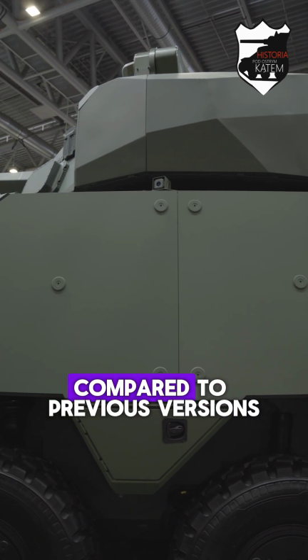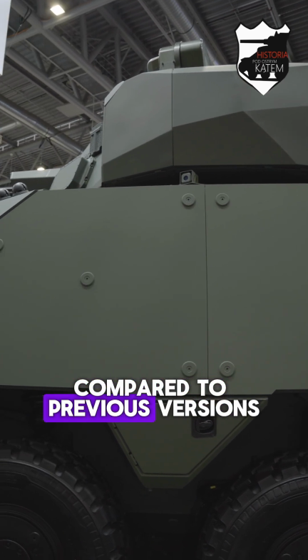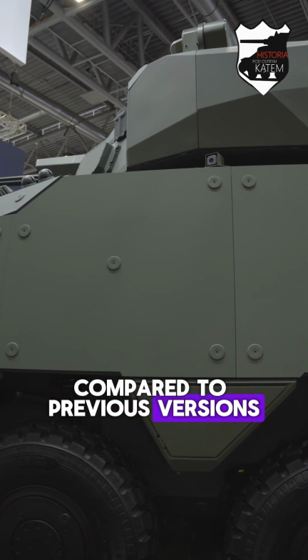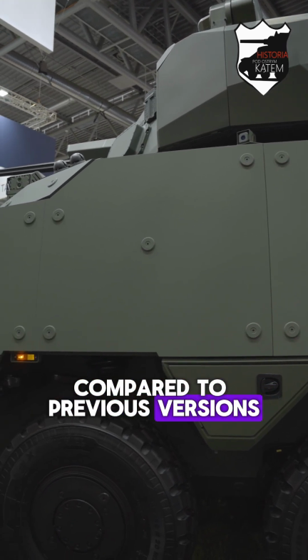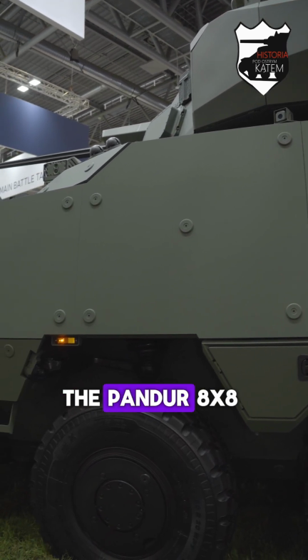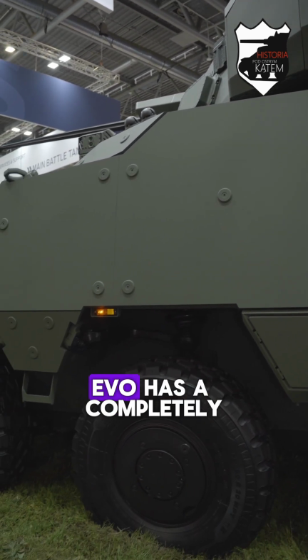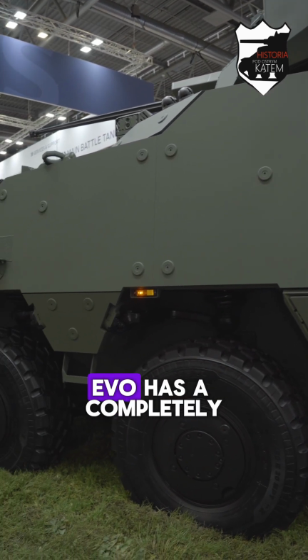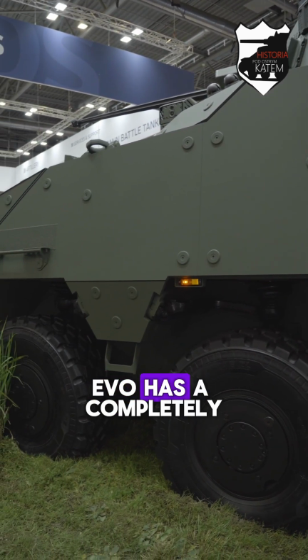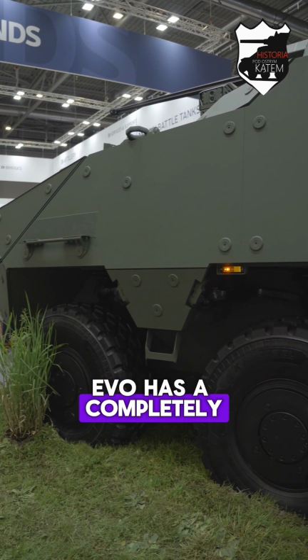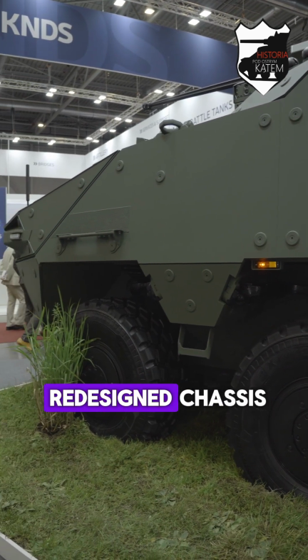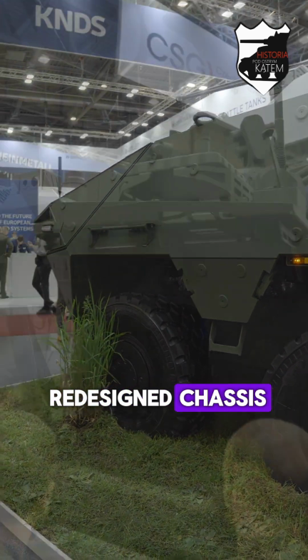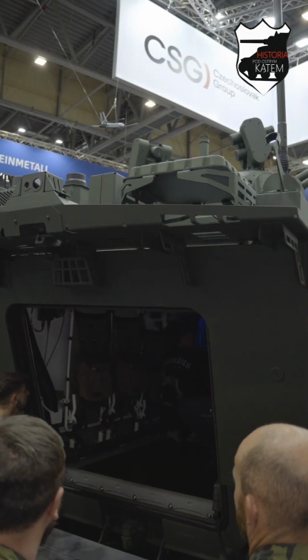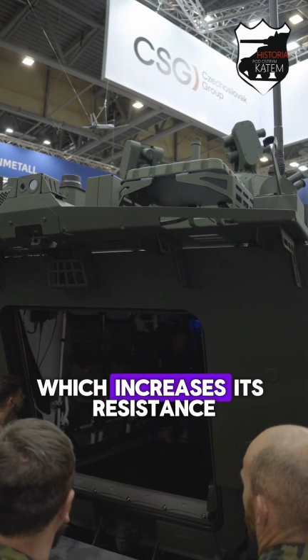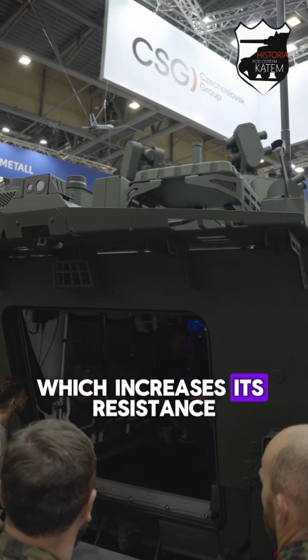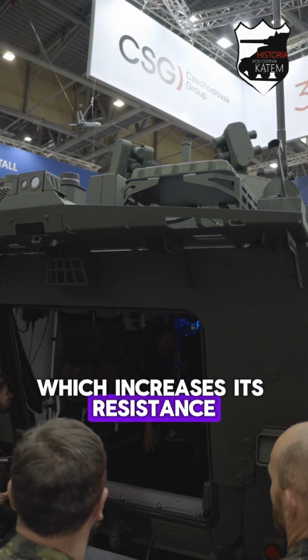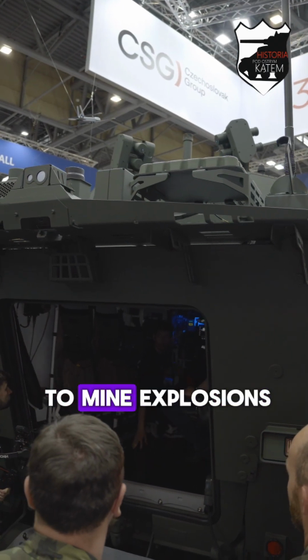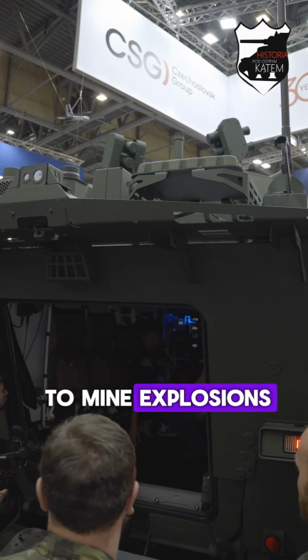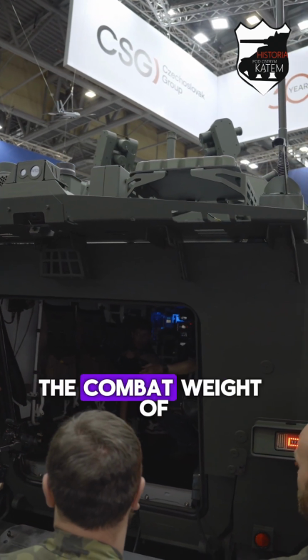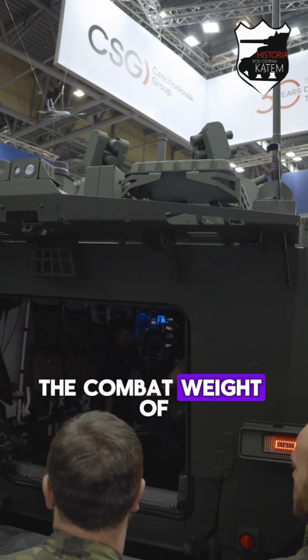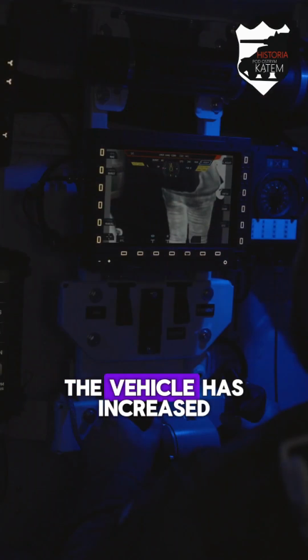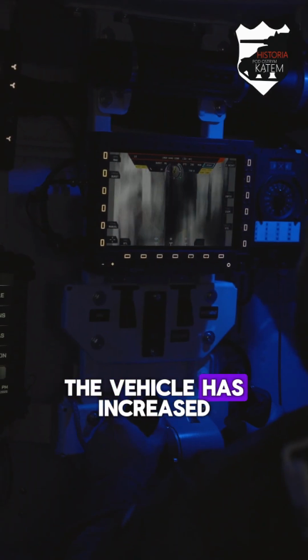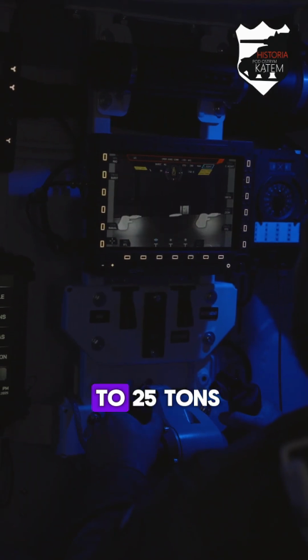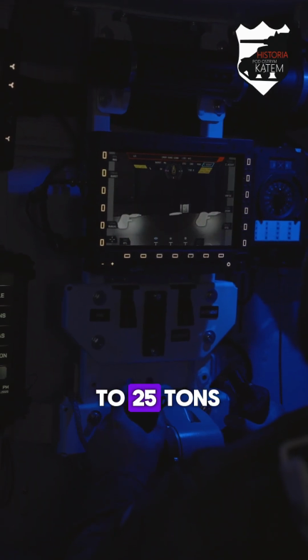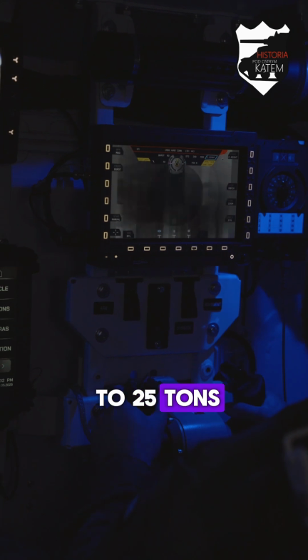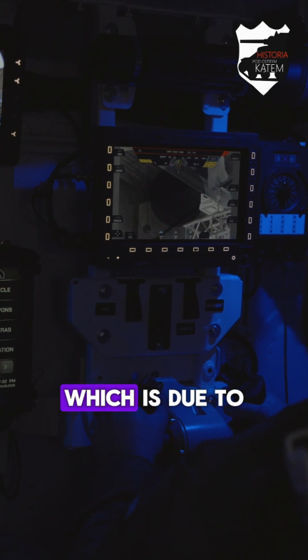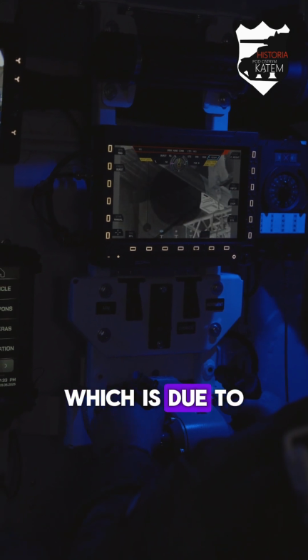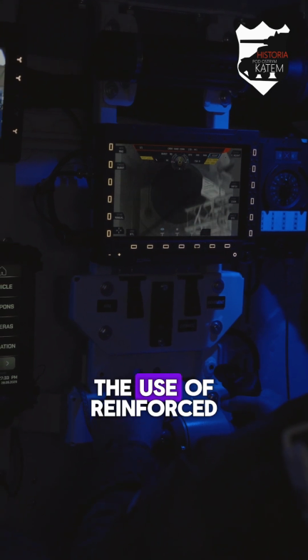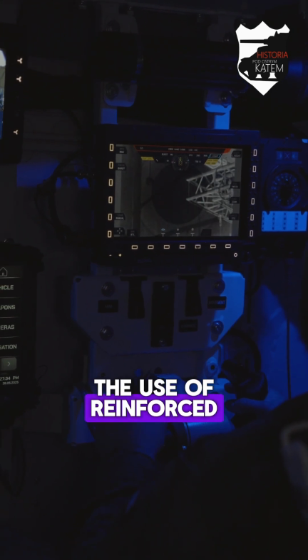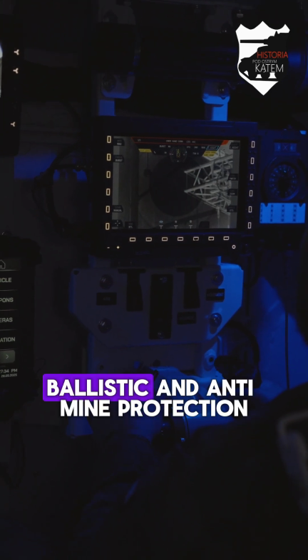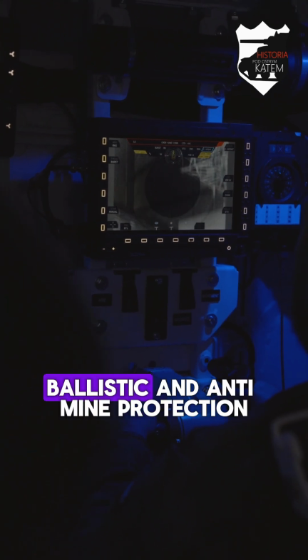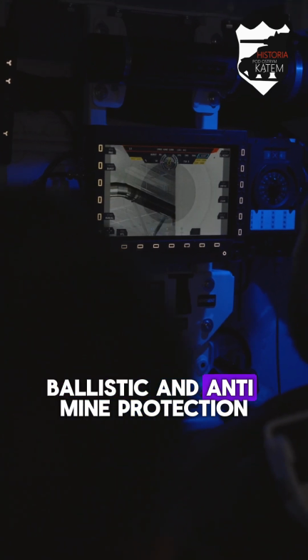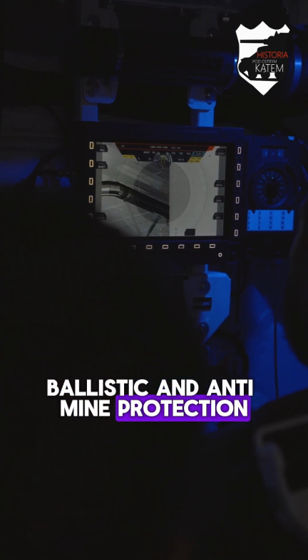Compared to previous versions, the Pandur 8x8 OVO has a completely redesigned chassis, which increases its resistance to mine explosions. The combat weight of the vehicle has increased to 25 tons, due to the use of reinforced ballistic and anti-mine protection.